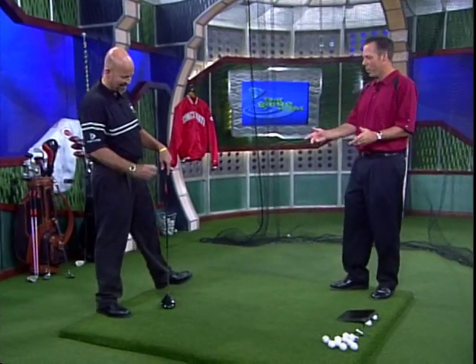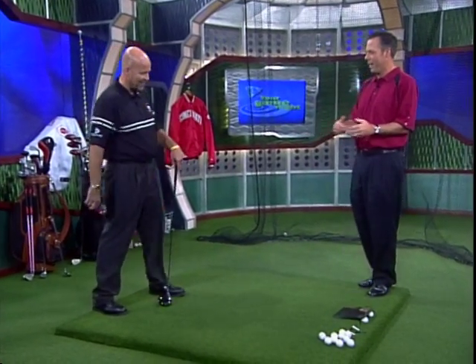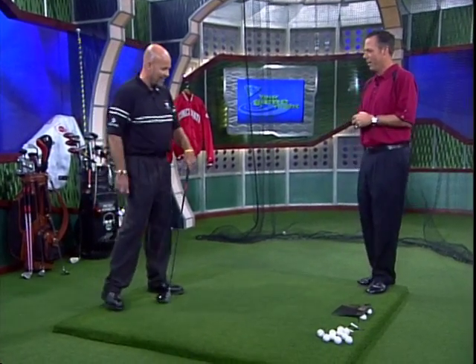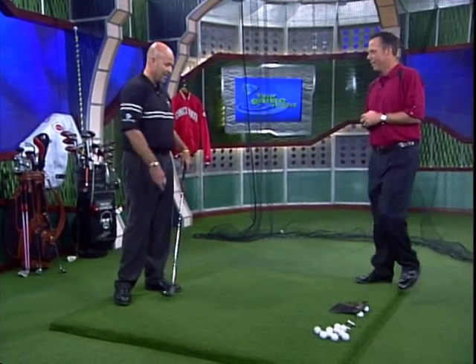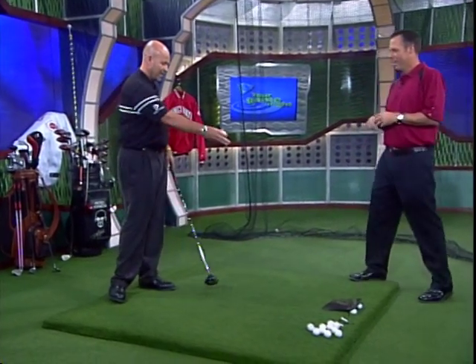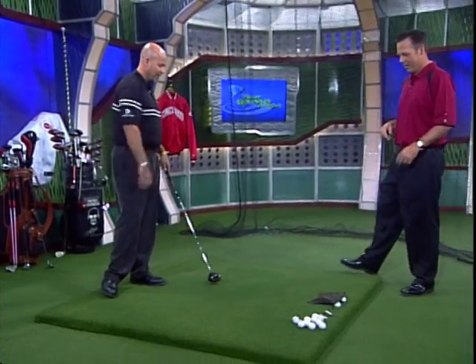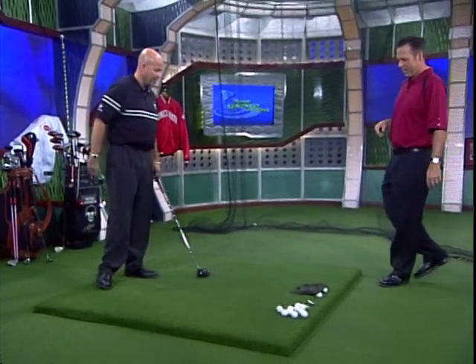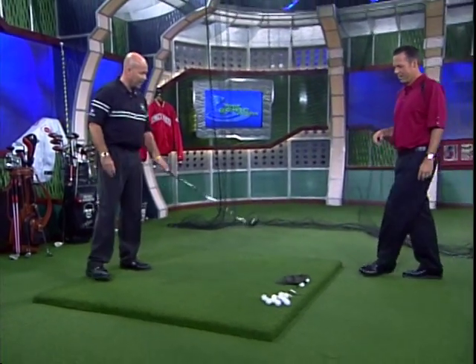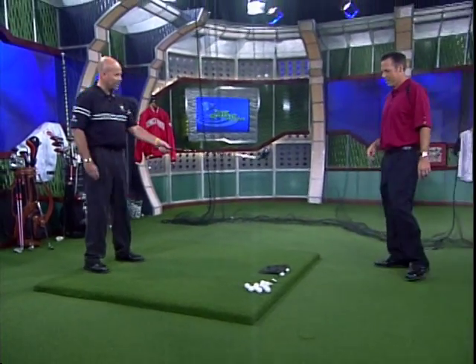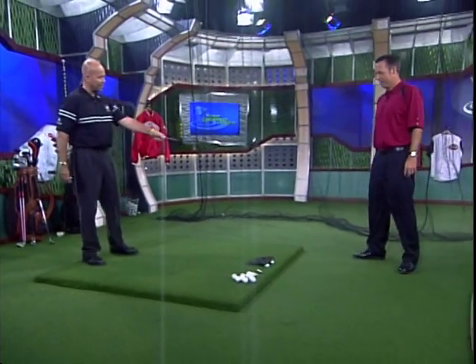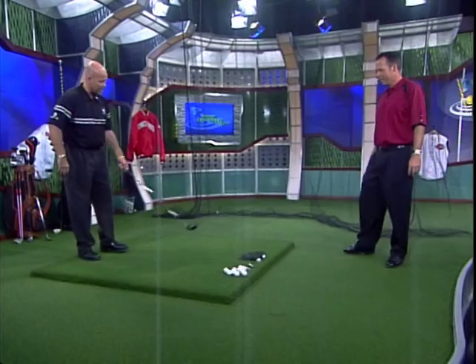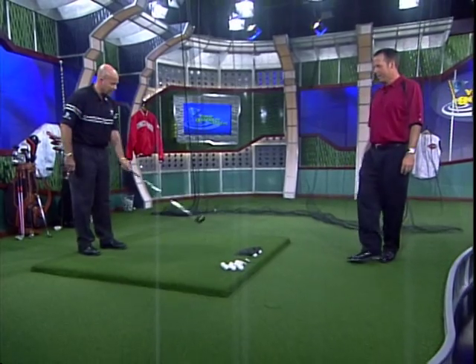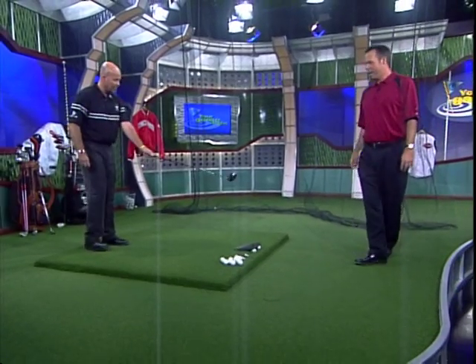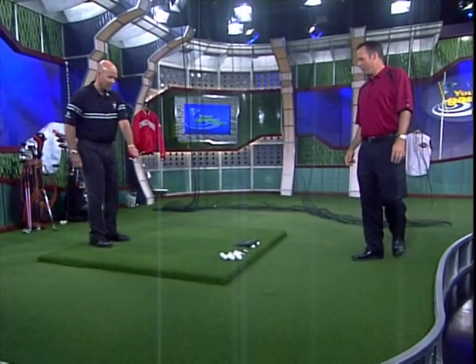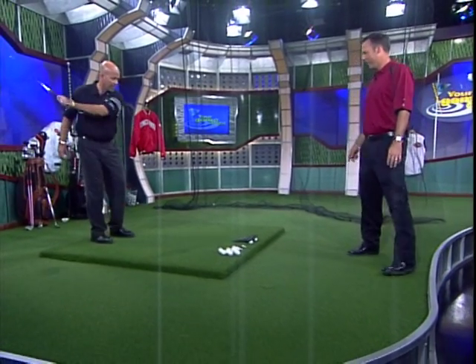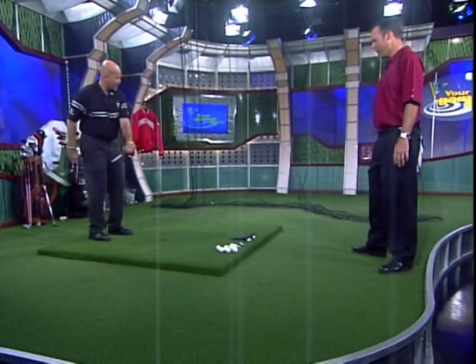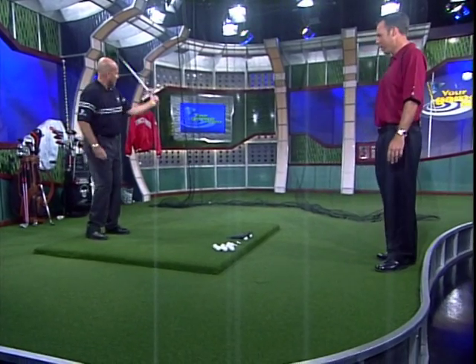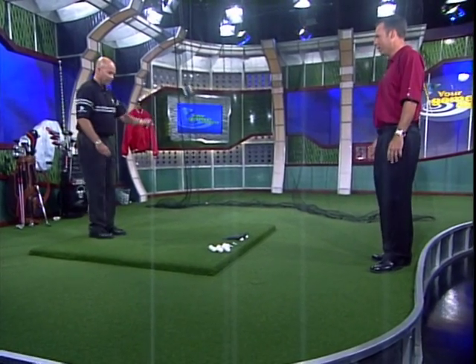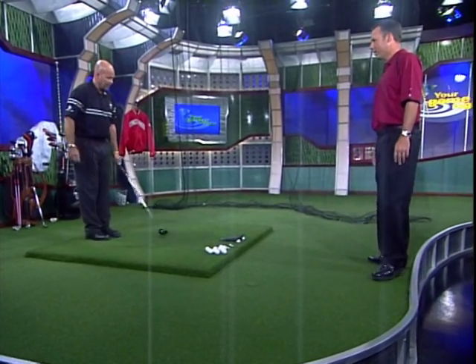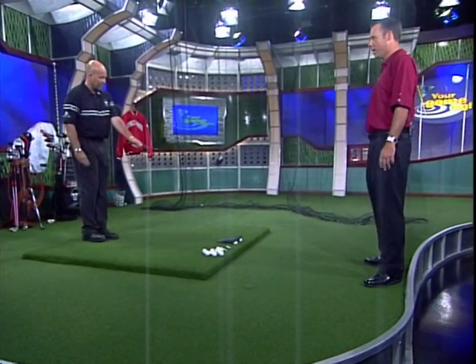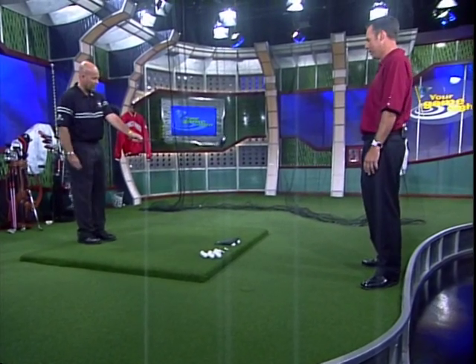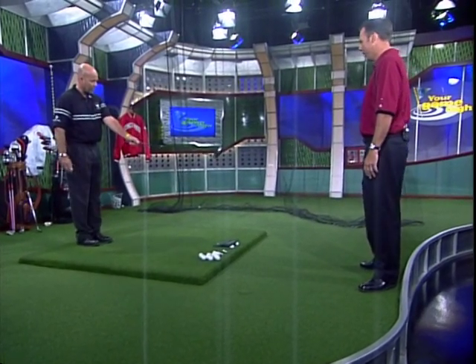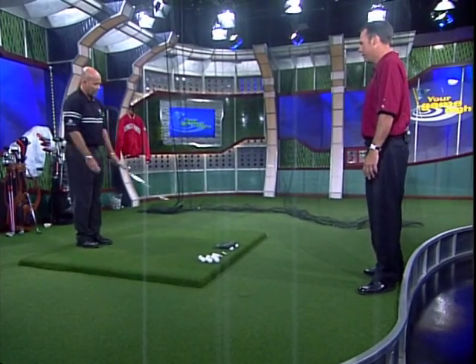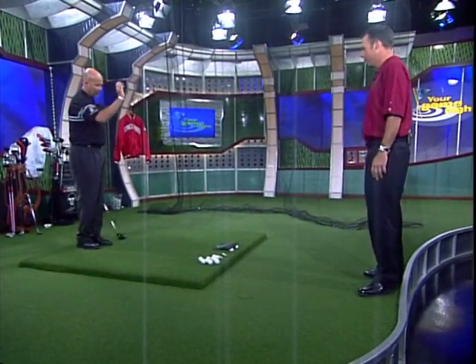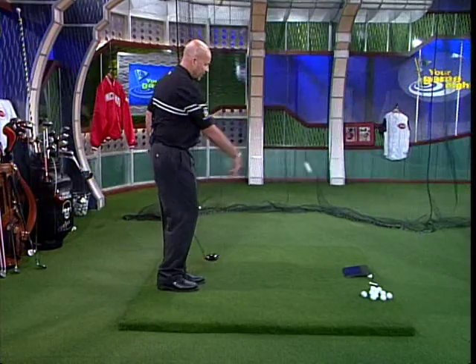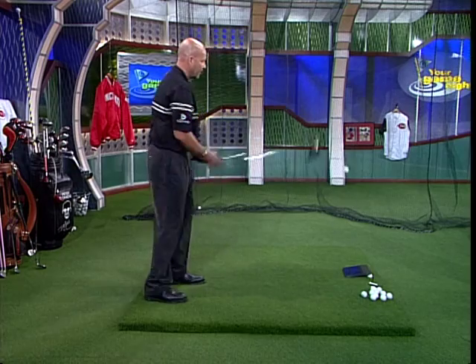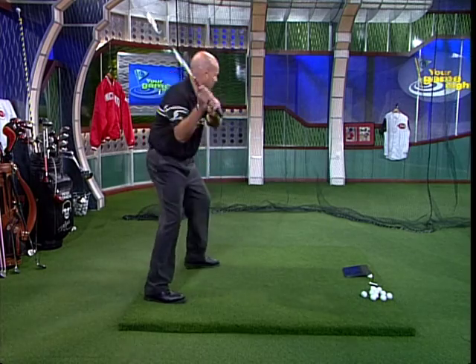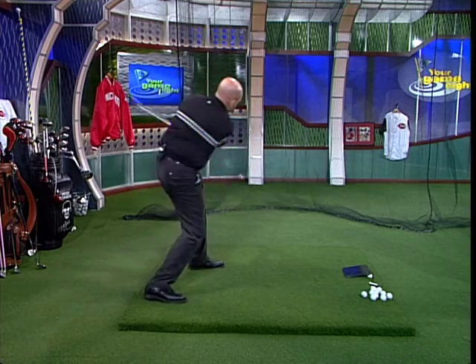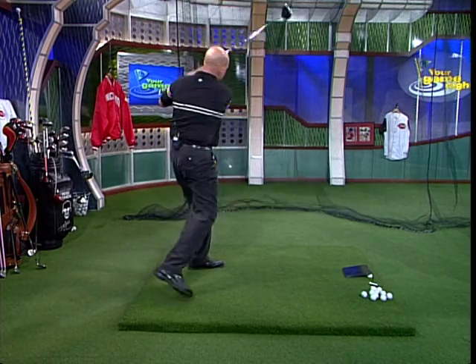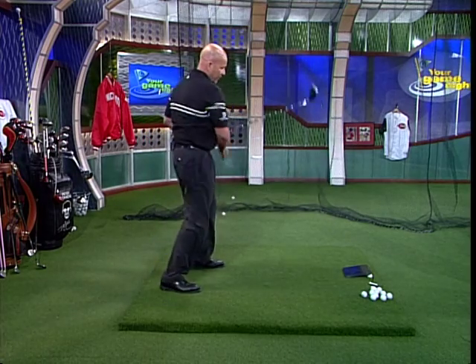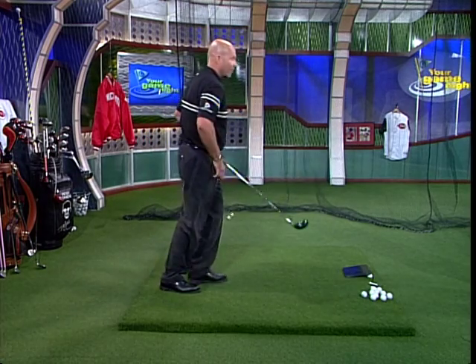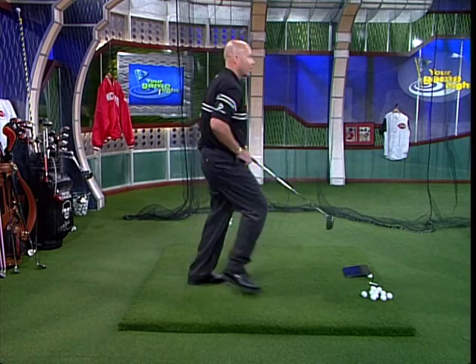All right, what do we got here? We got a little tile here, we got a golf club. You might want to step back just a little bit. You want me to? Am I okay right here? I hope so. All right, because if you don't have a tee in your pocket, you might have to give it one of those.